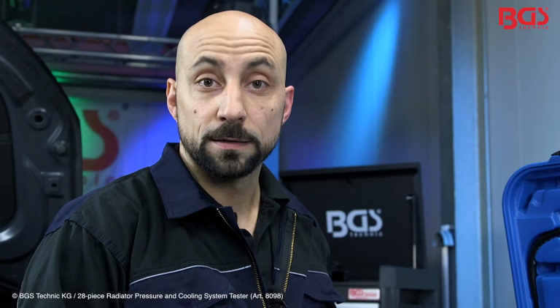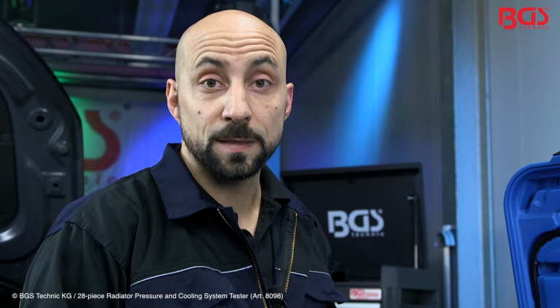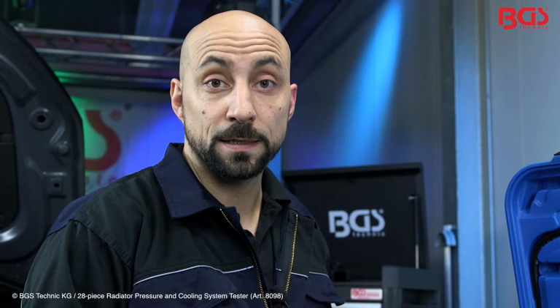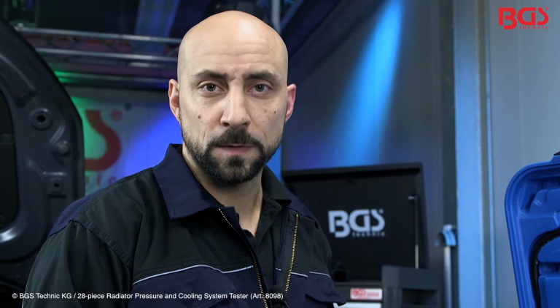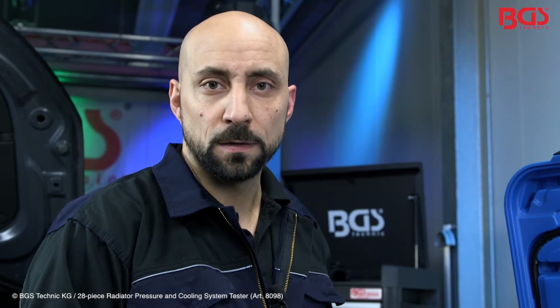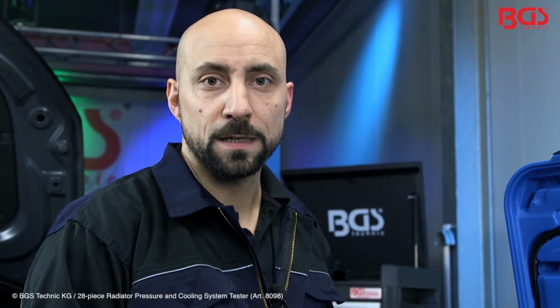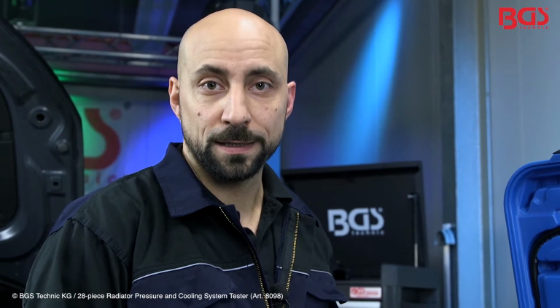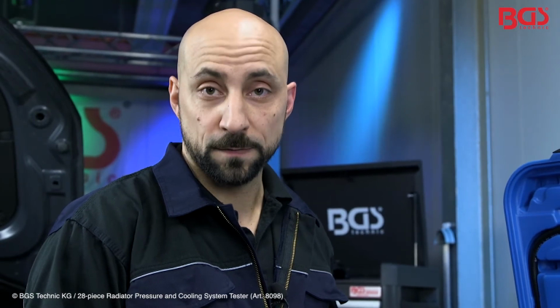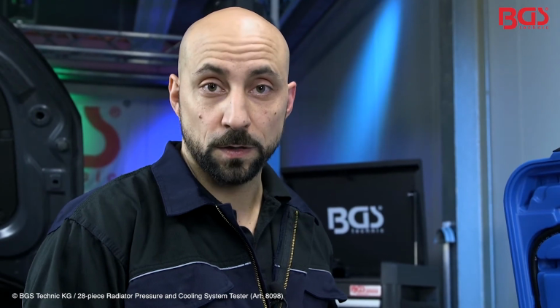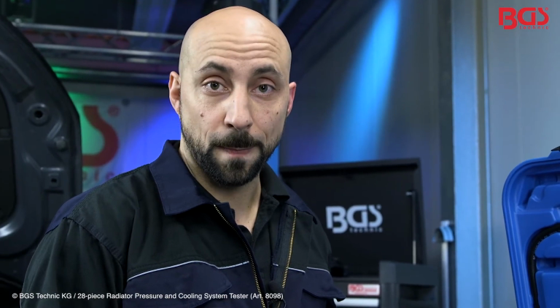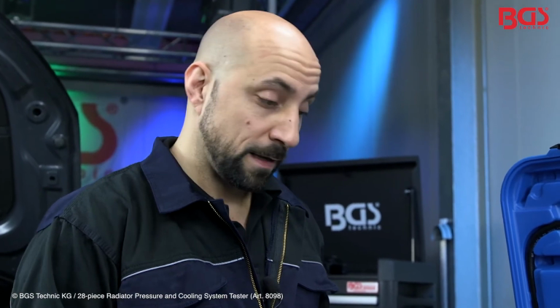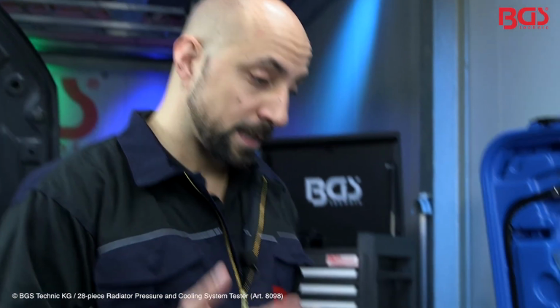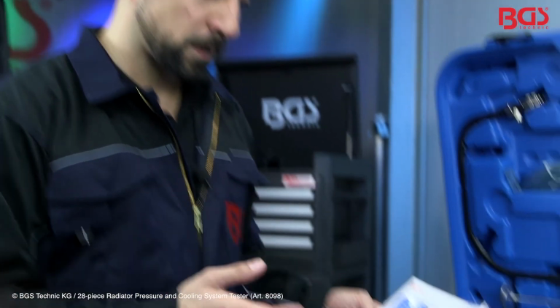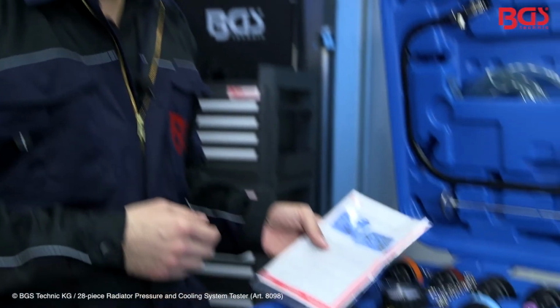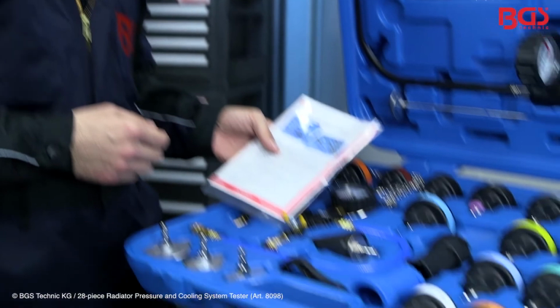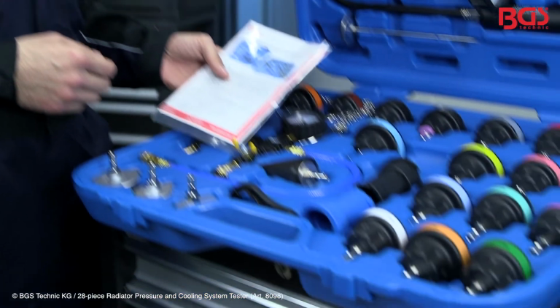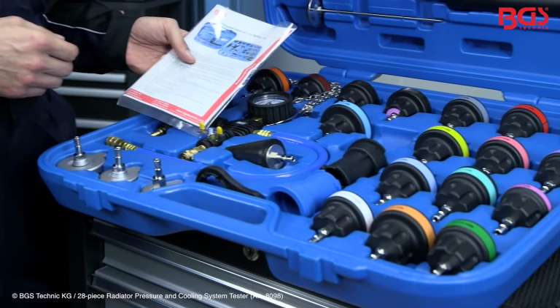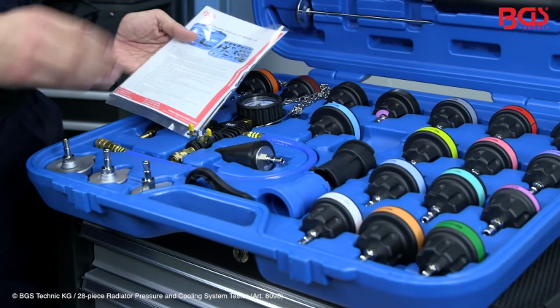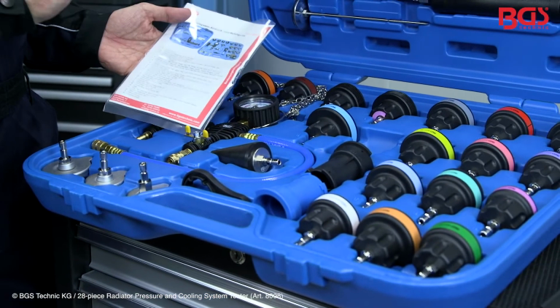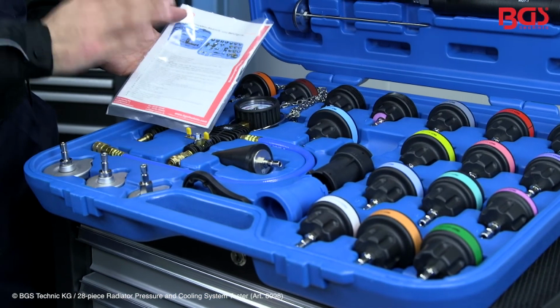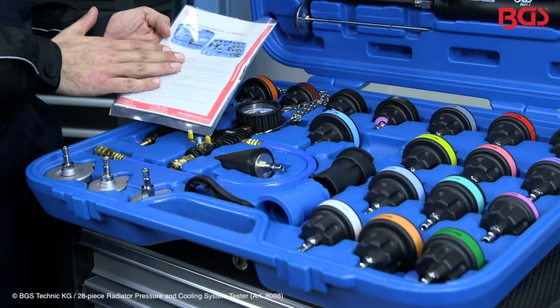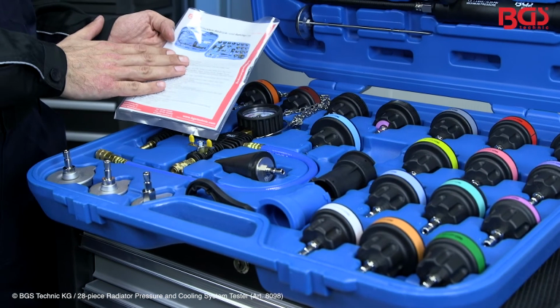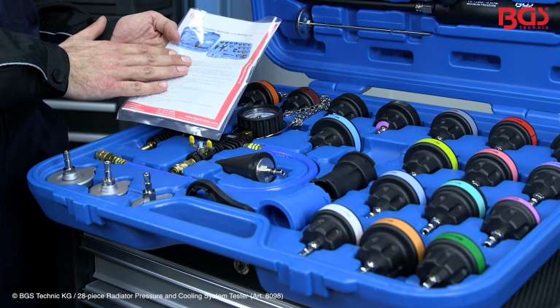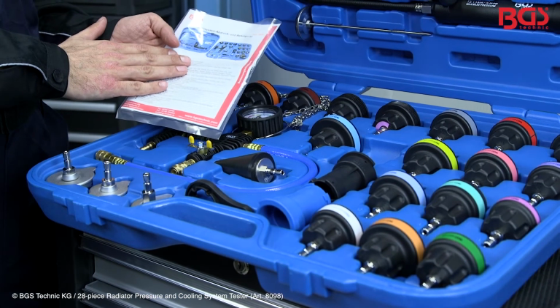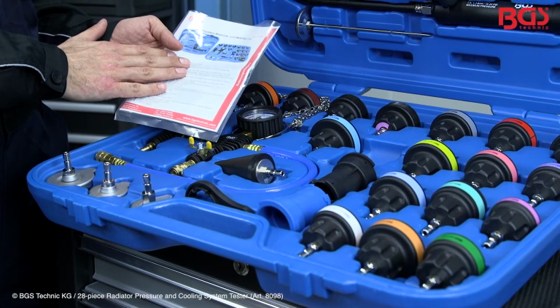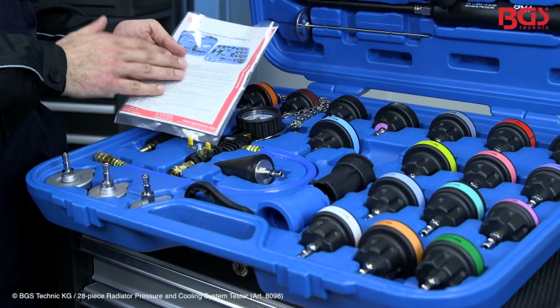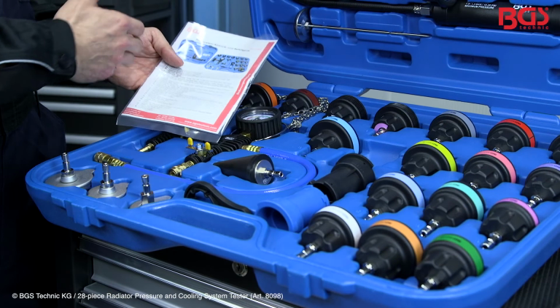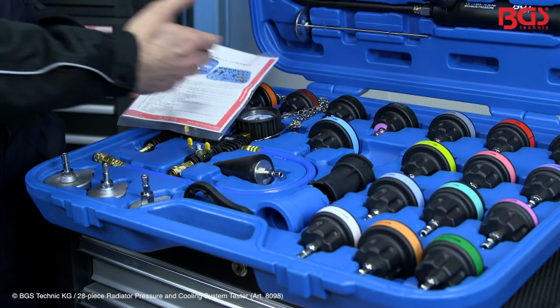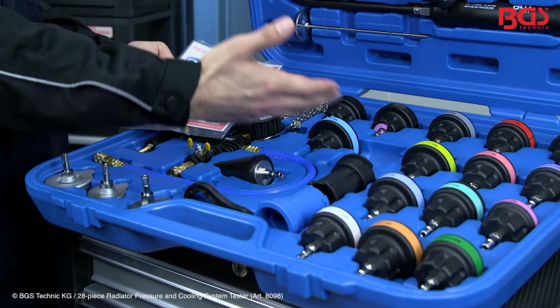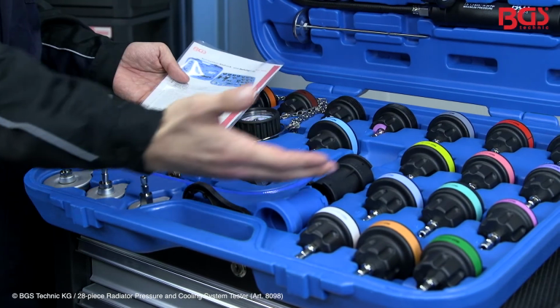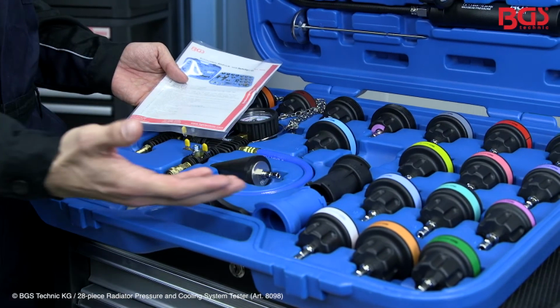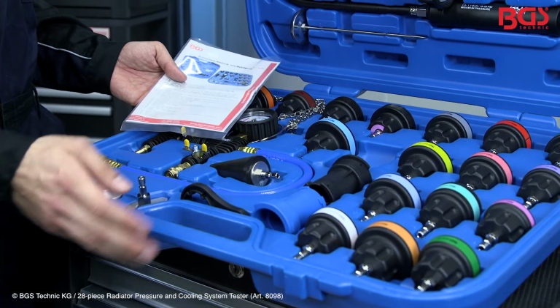This set includes adapters for nearly every car type. To choose the correct adapter, you need to reference the included manual. BGS Technique has numbered and marked all adapters so you can find the right one immediately.